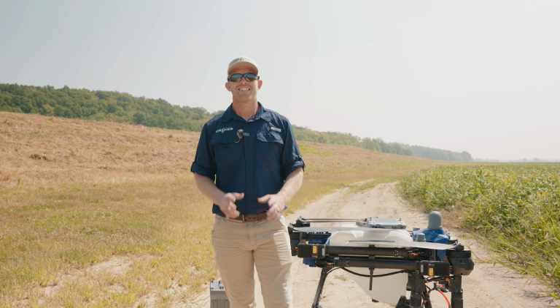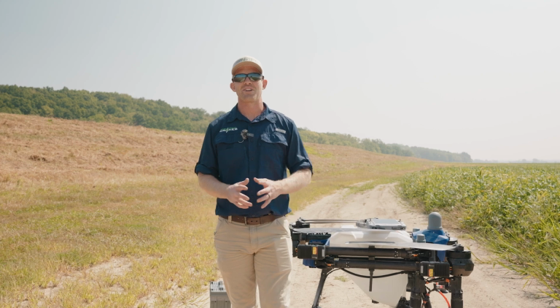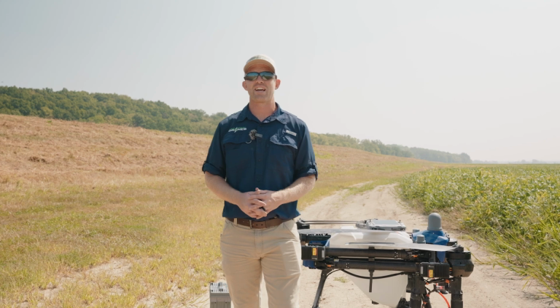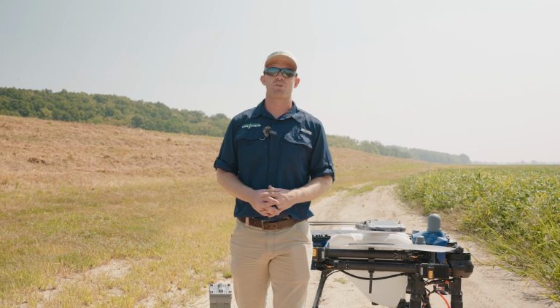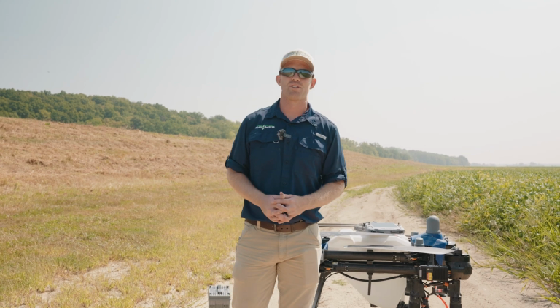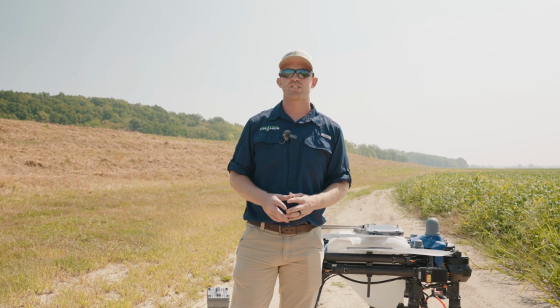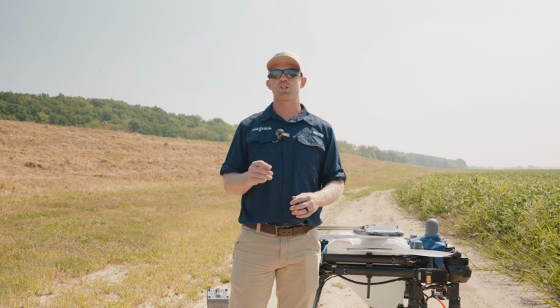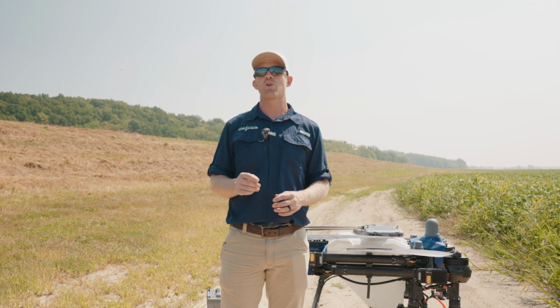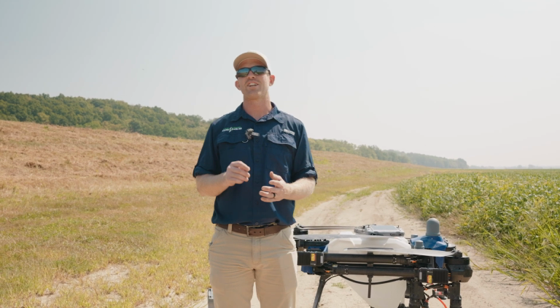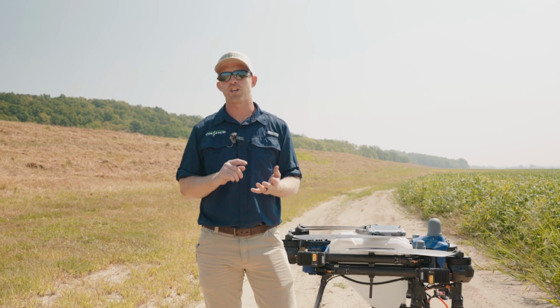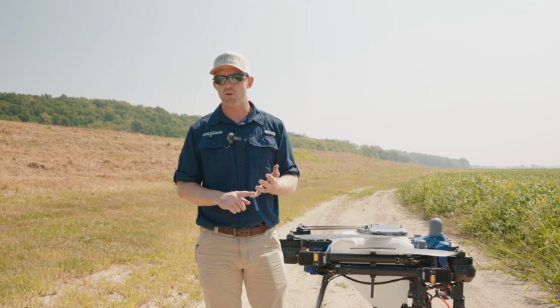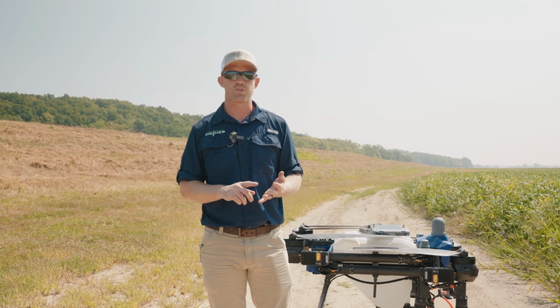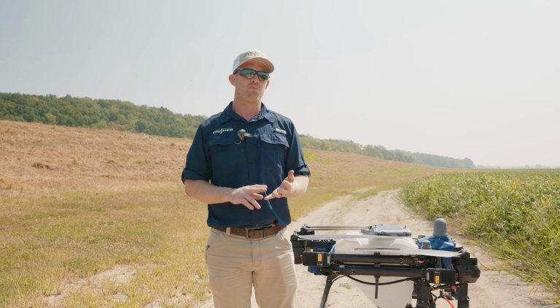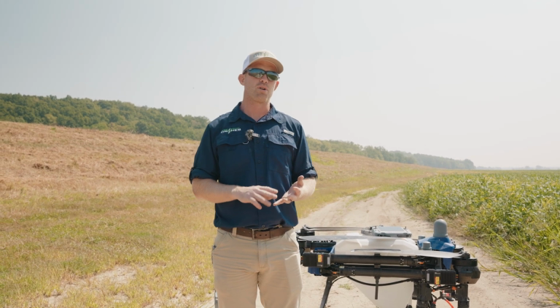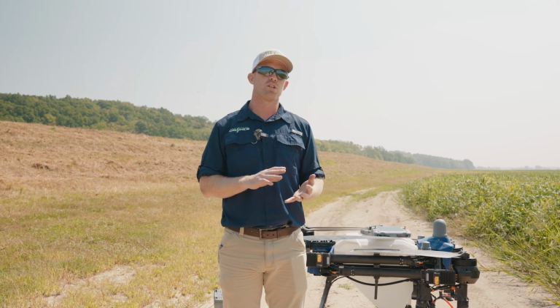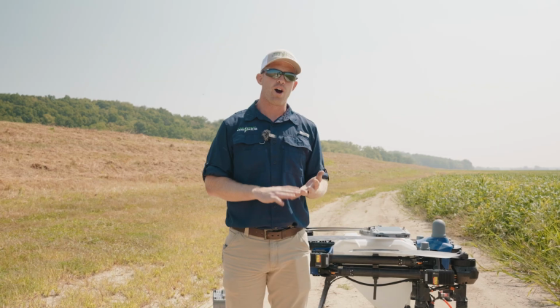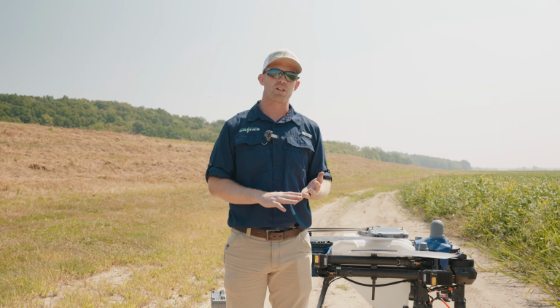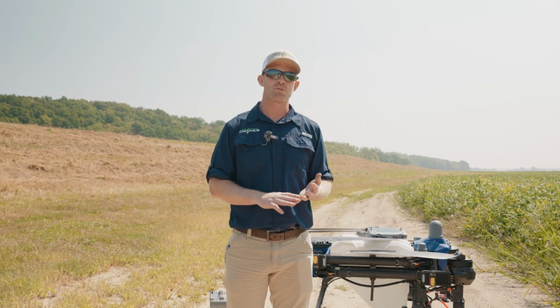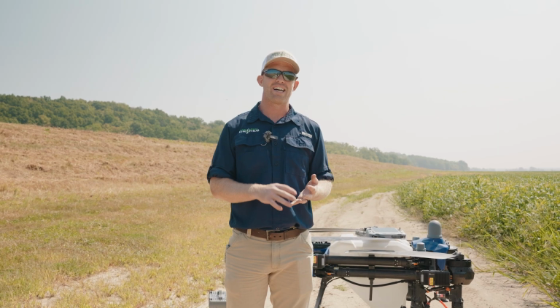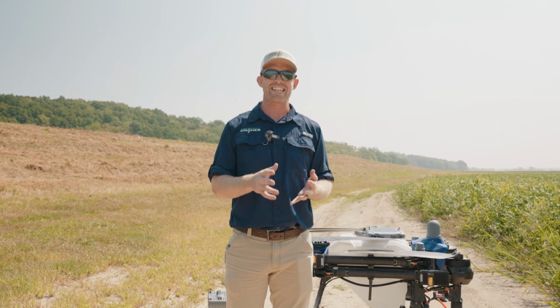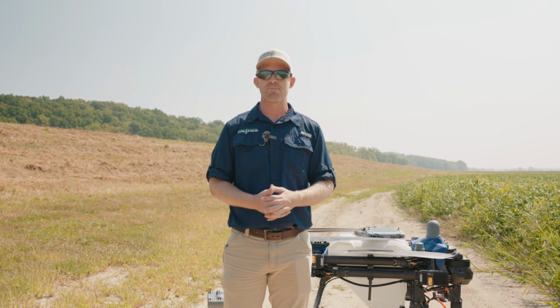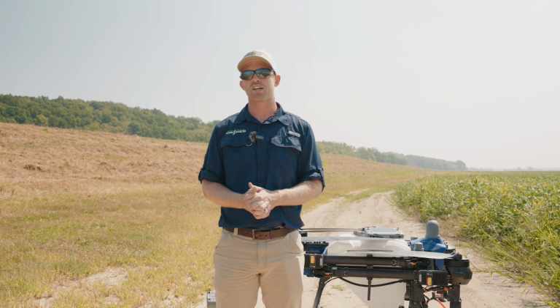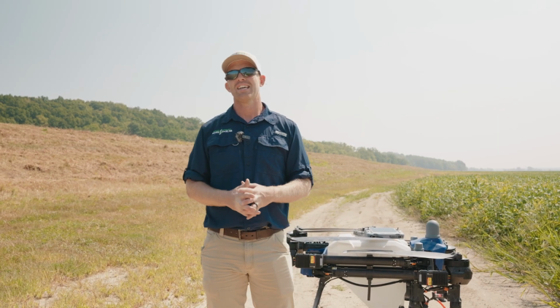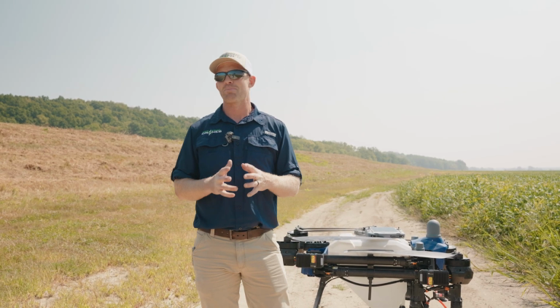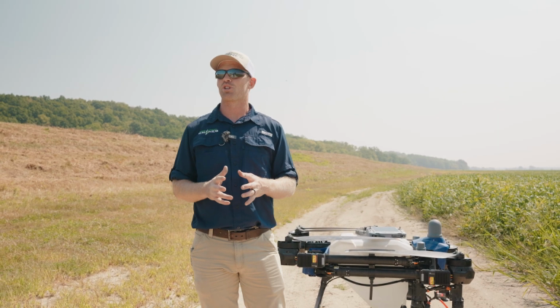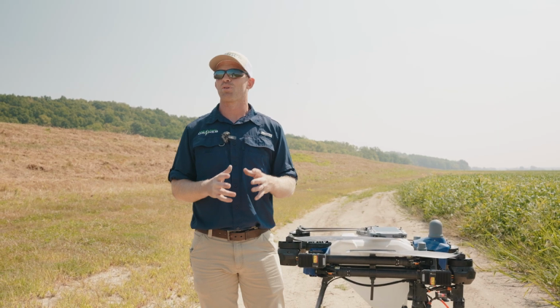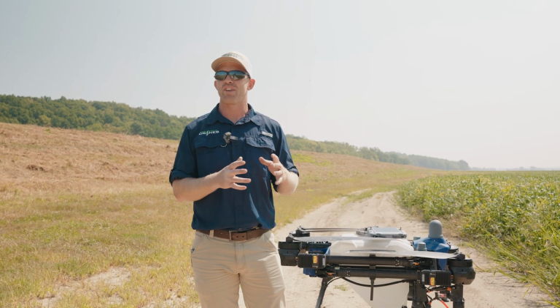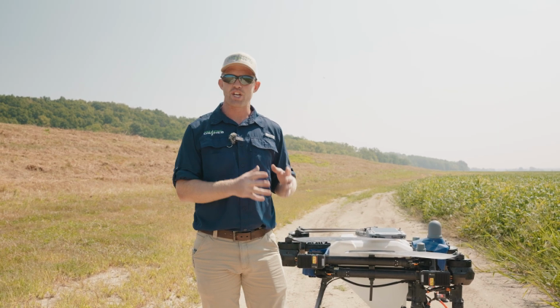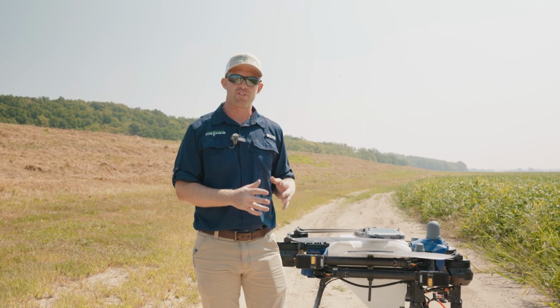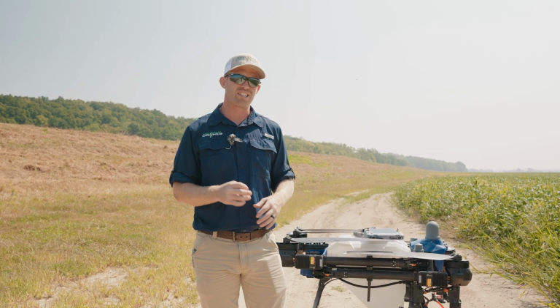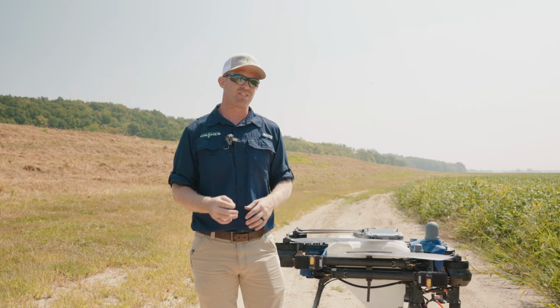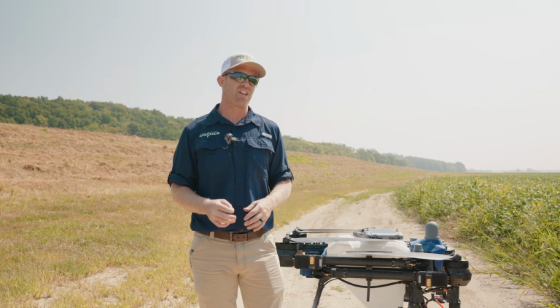Taylor here with Agri-Spray Drones. I'm going to show you how to check your props, motors, arm clamps, and cam locks to make sure that your J-150 is fit to fly.